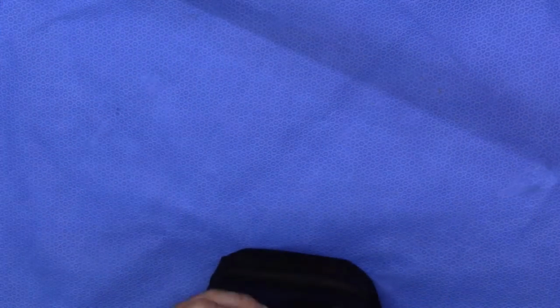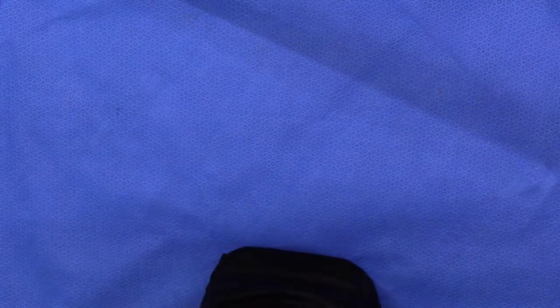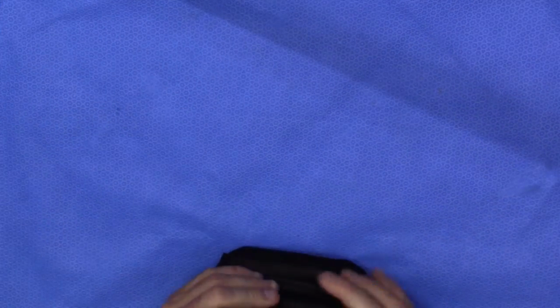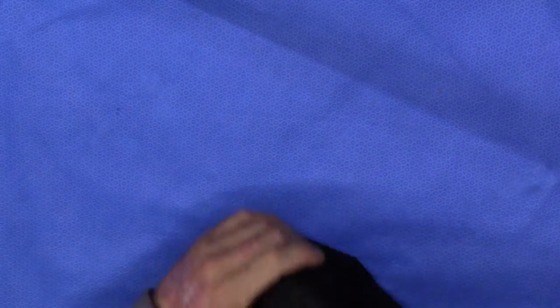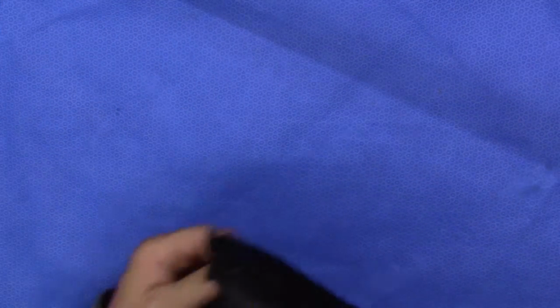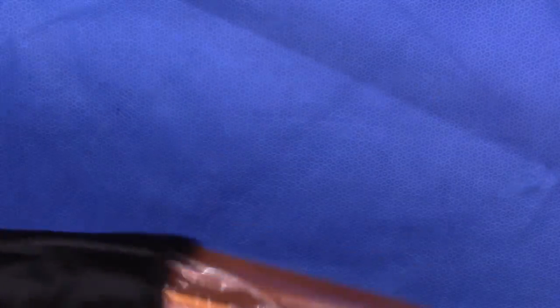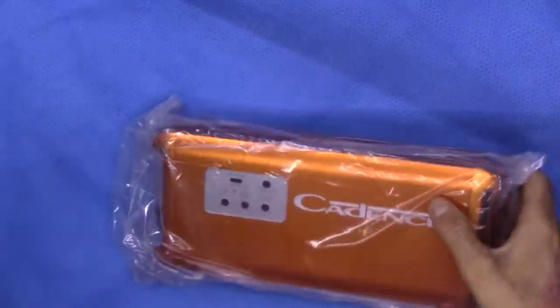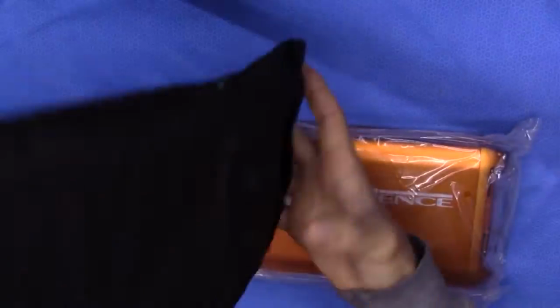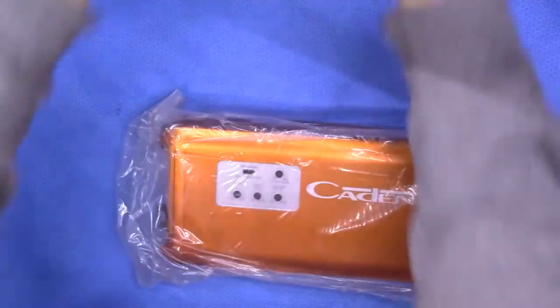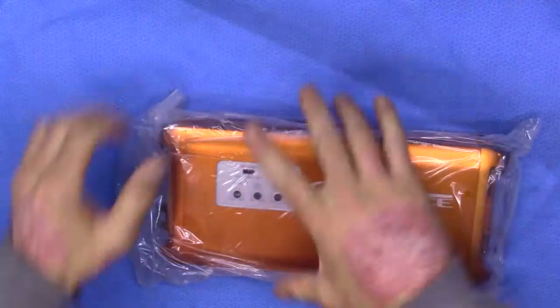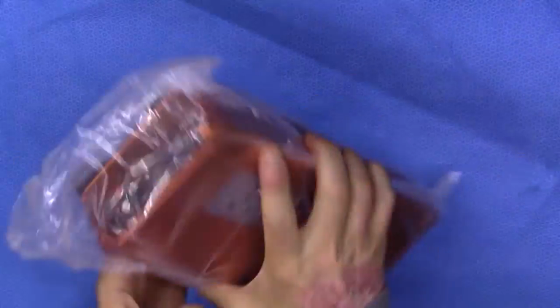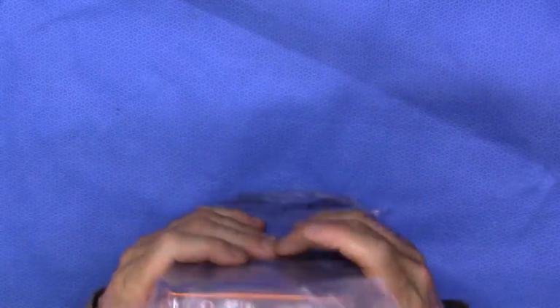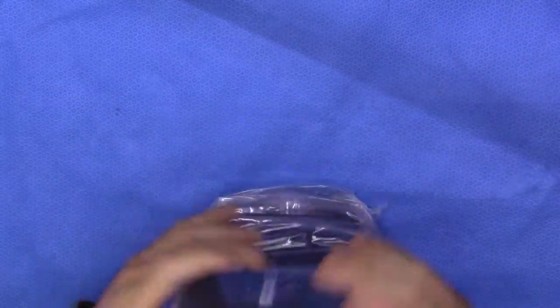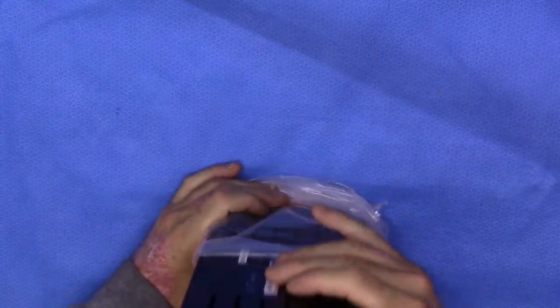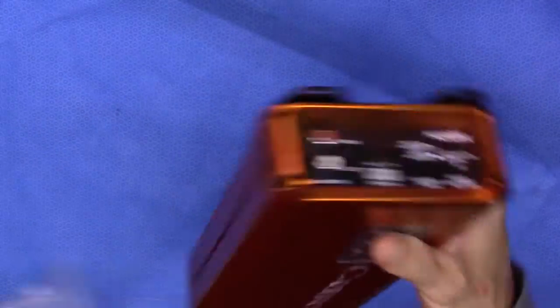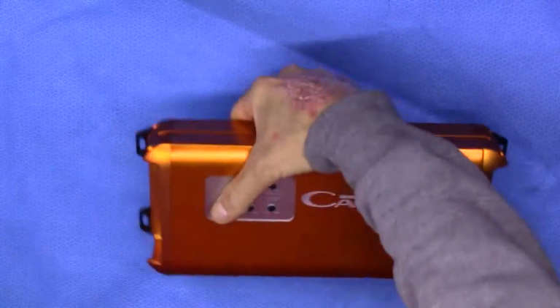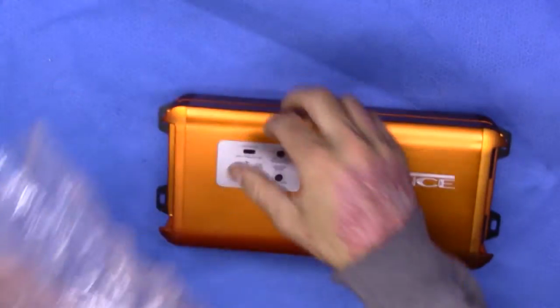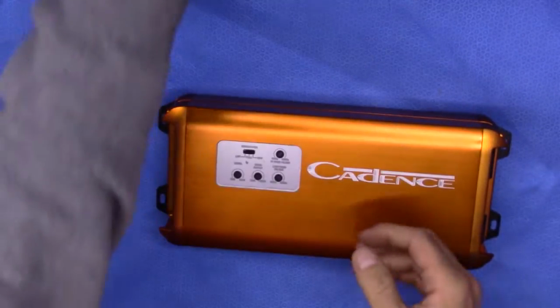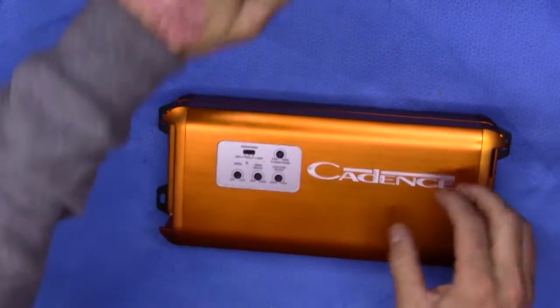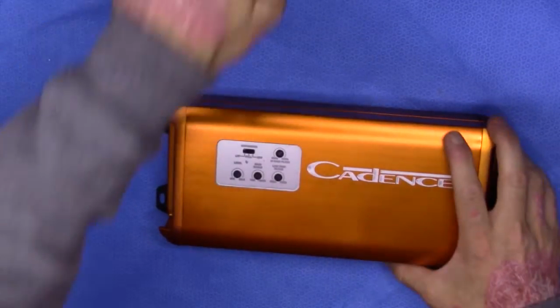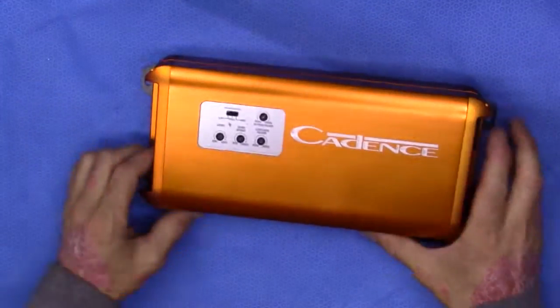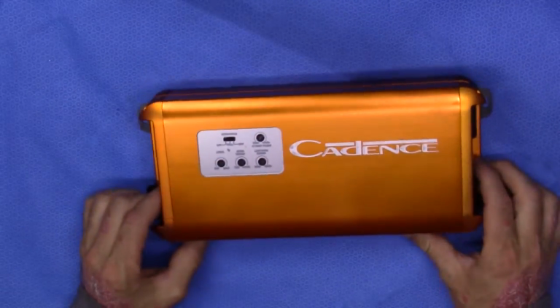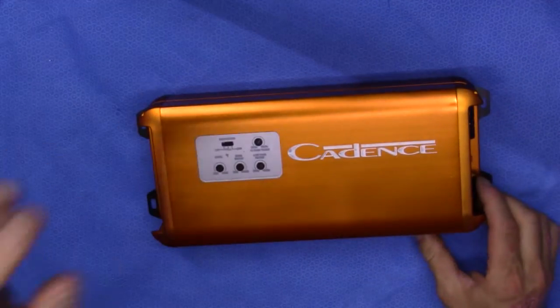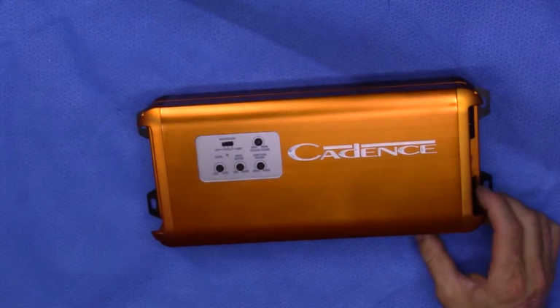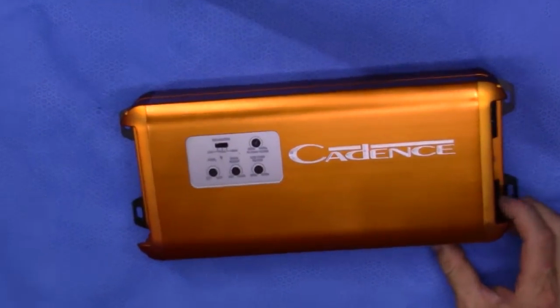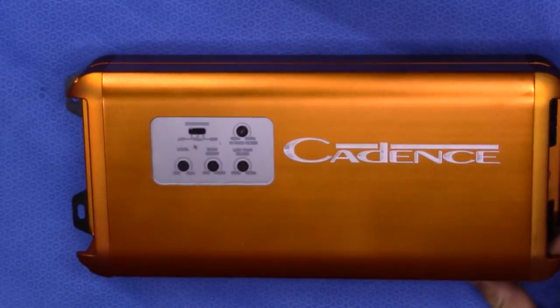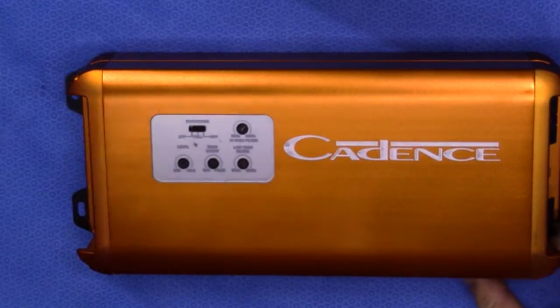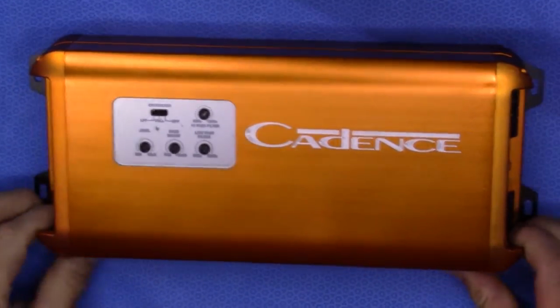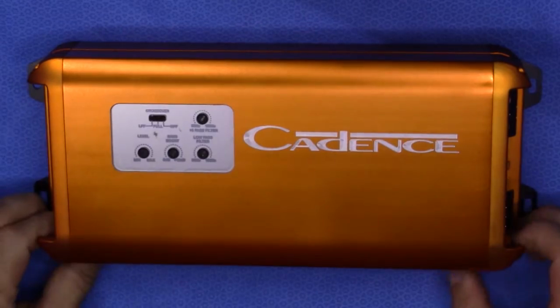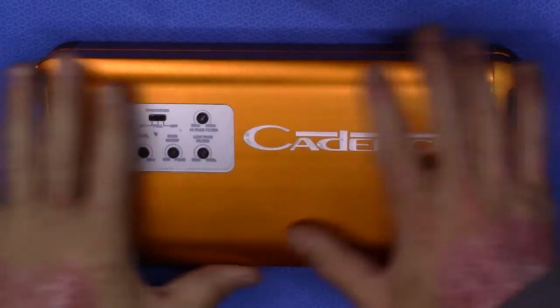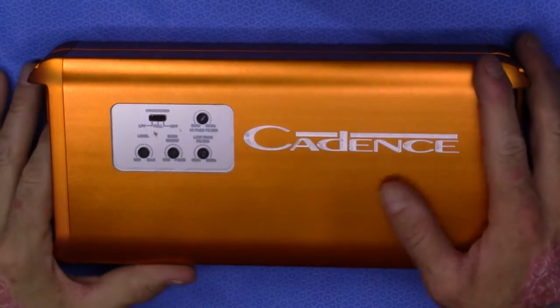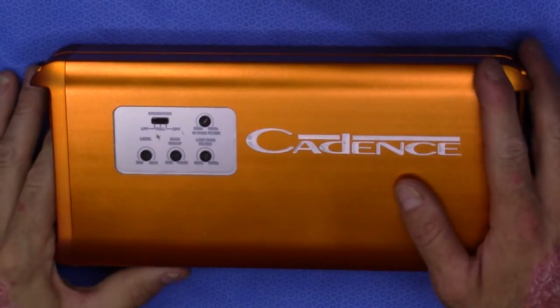So with that said, let's get the amplifier out. It's straightforward — nothing particularly crazy about it. It's simple and straightforward.